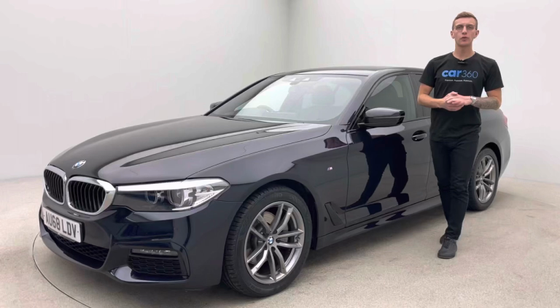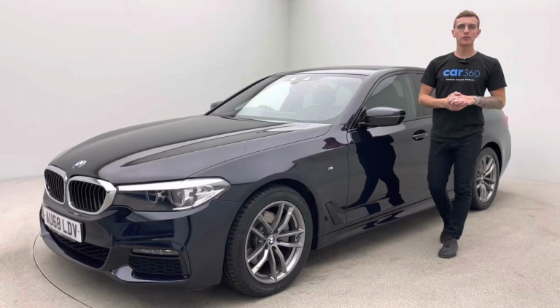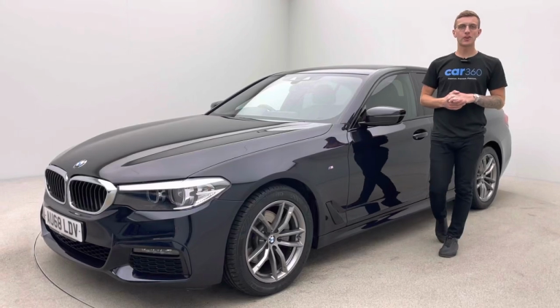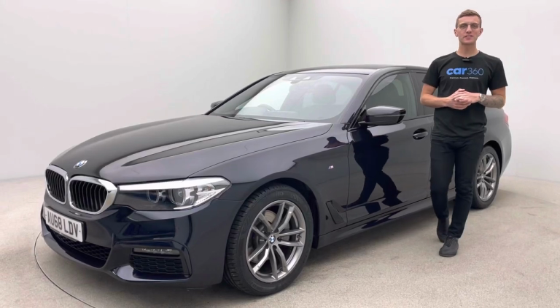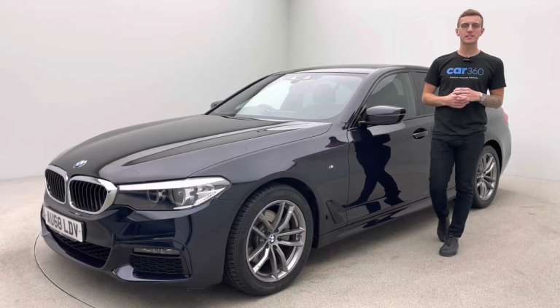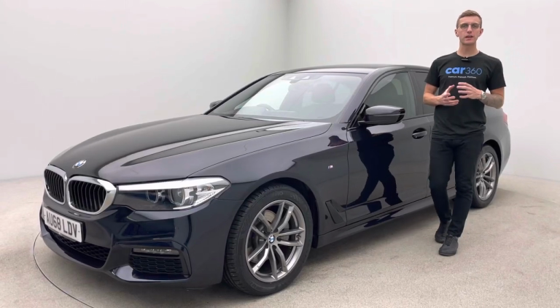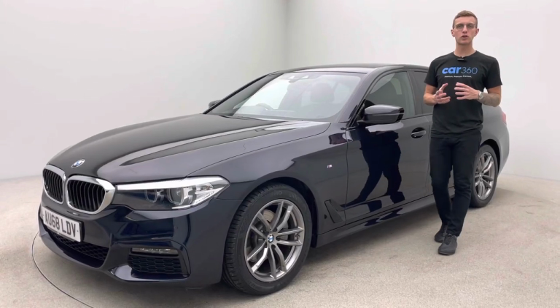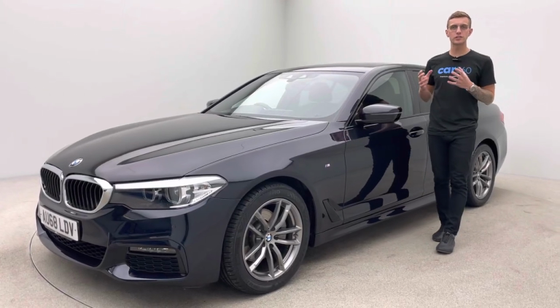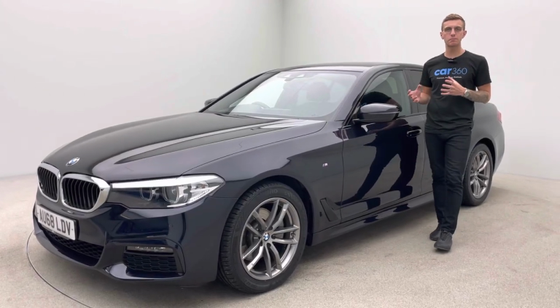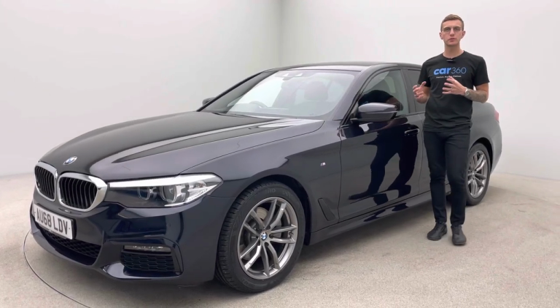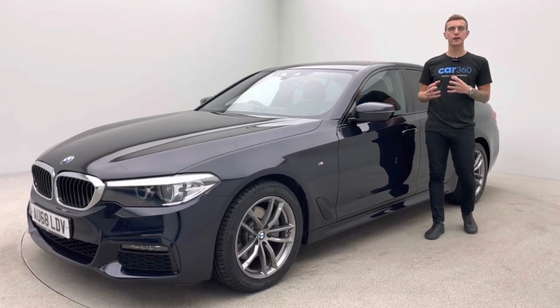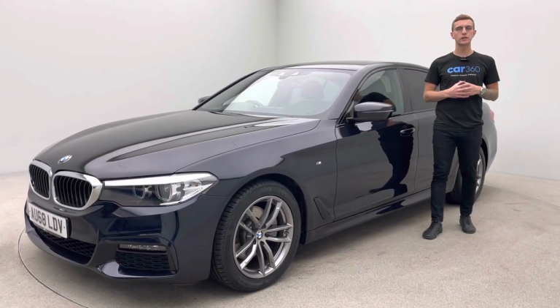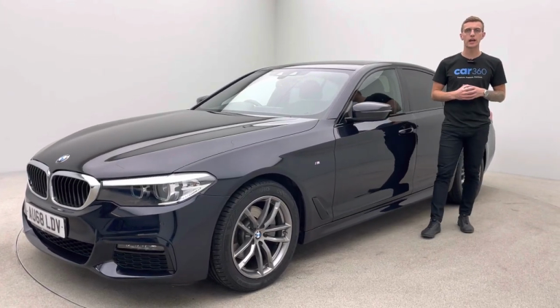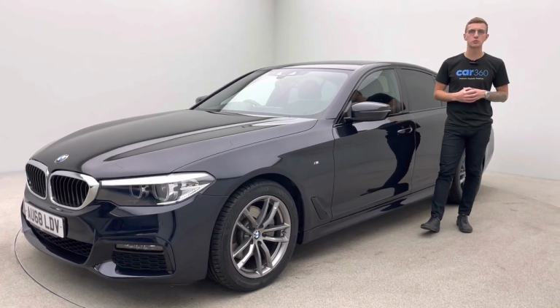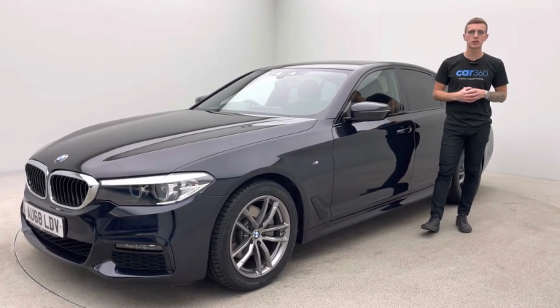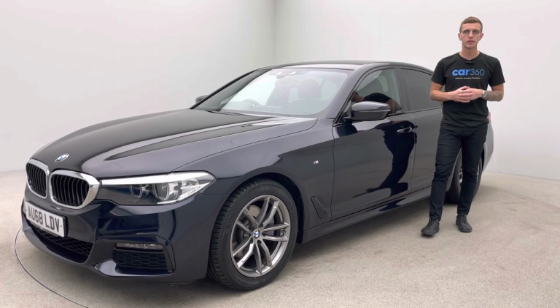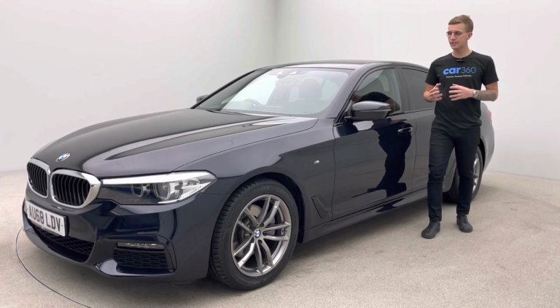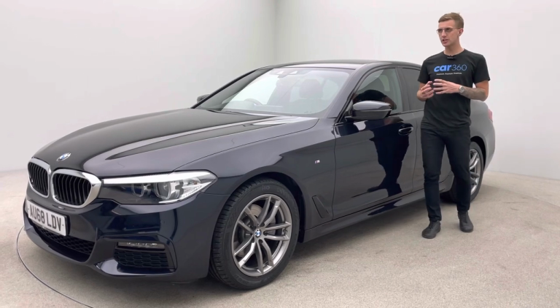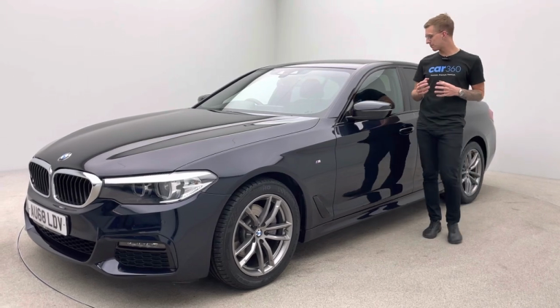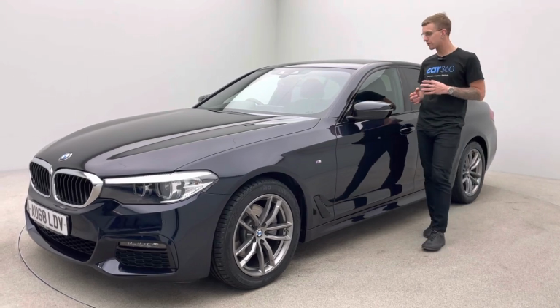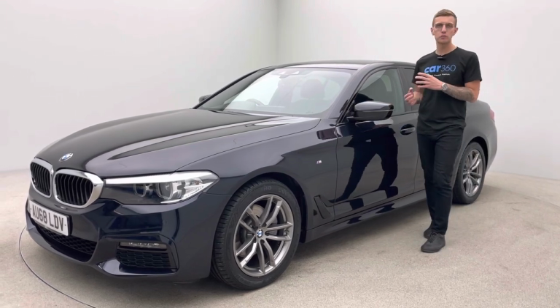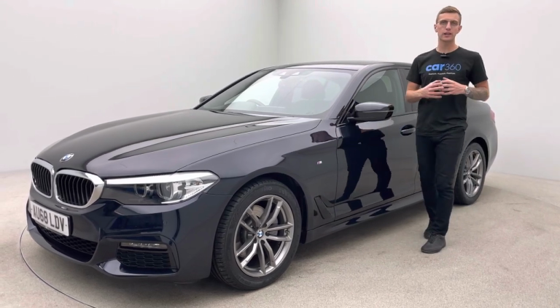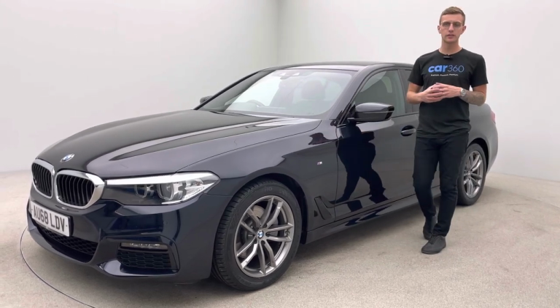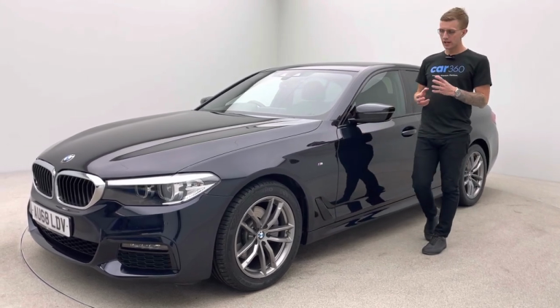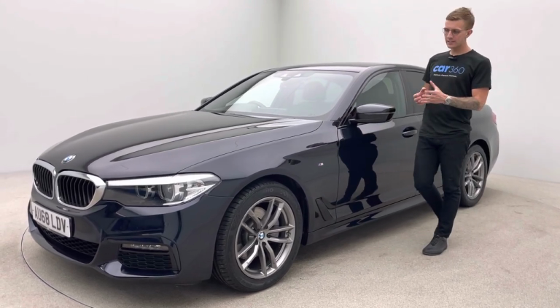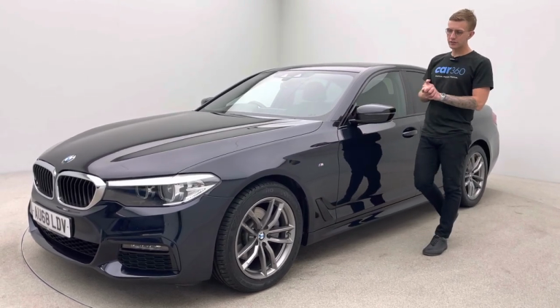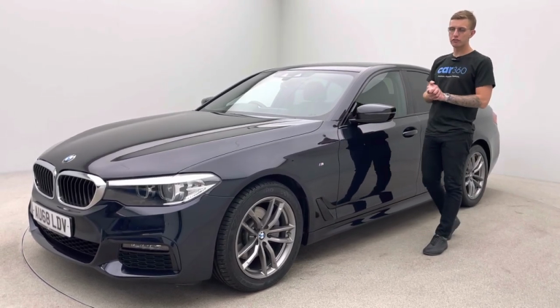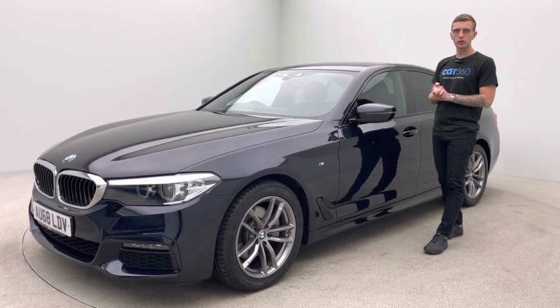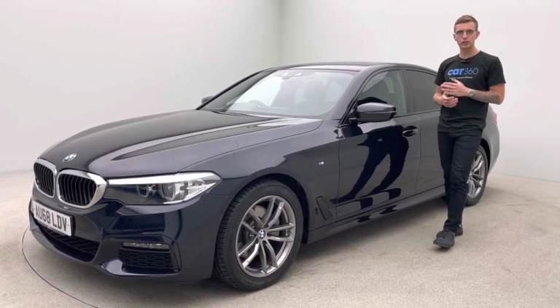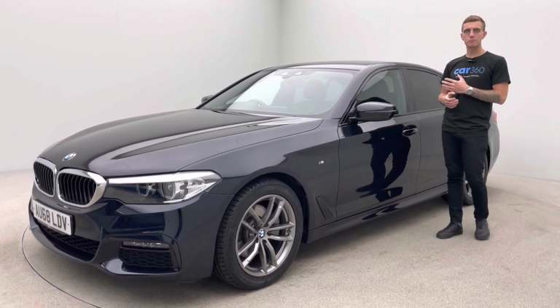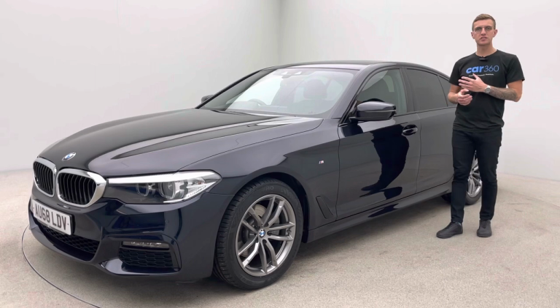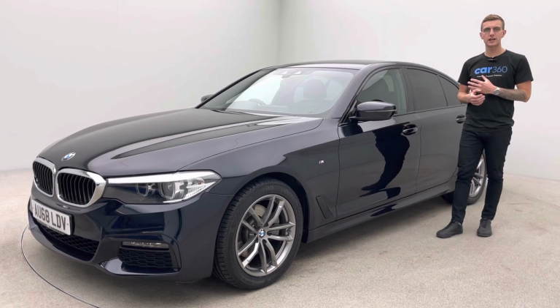Hello and welcome to Car360. My name is Ross. This is our BMW 520d M Sport saloon, finished in carbon black, full black leather, 18-inch ferric grey alloy wheels and privacy glass.